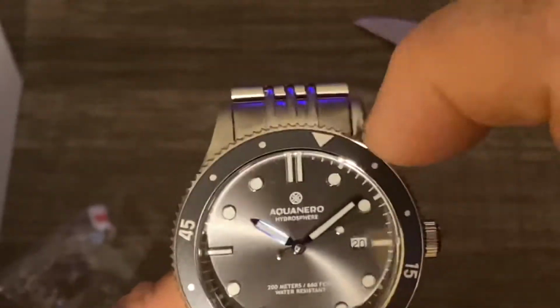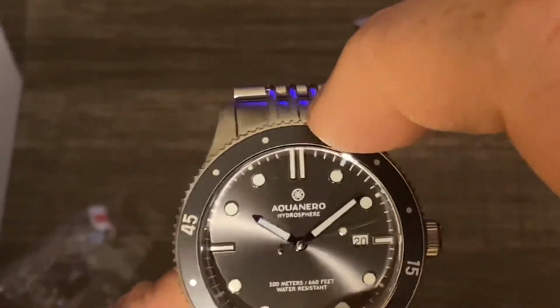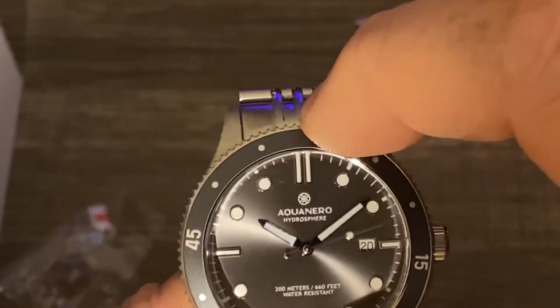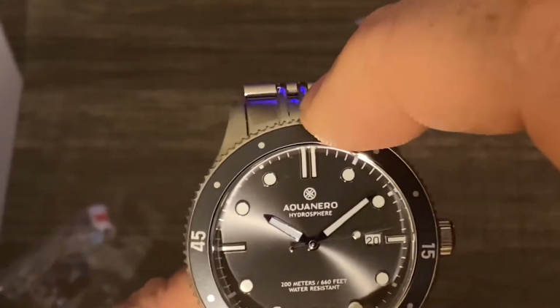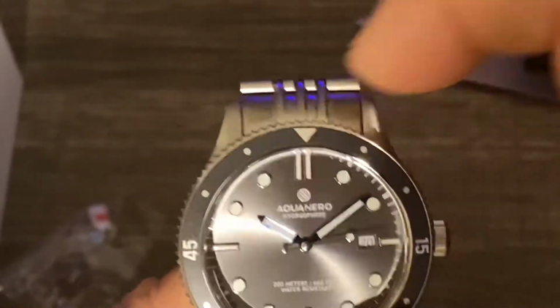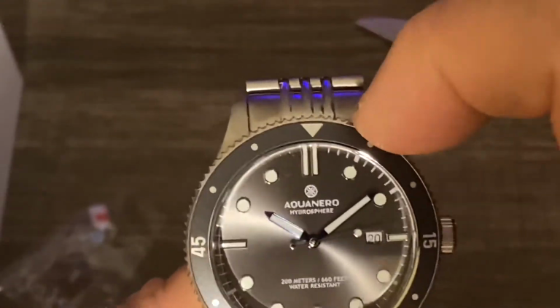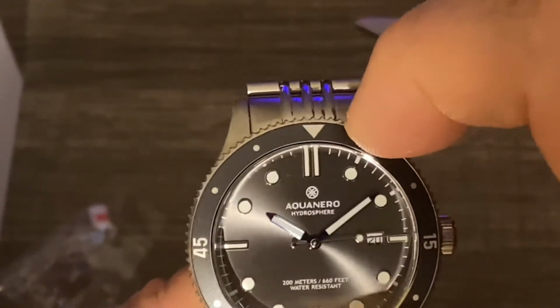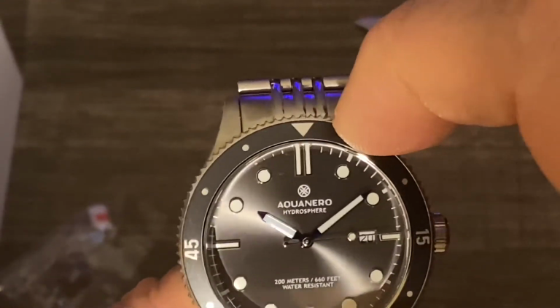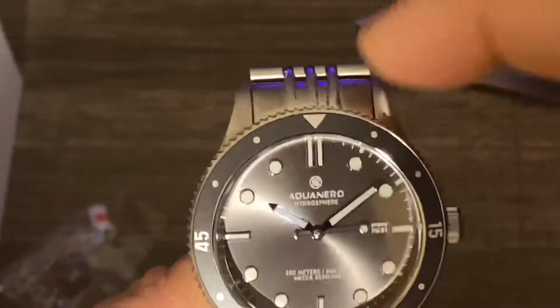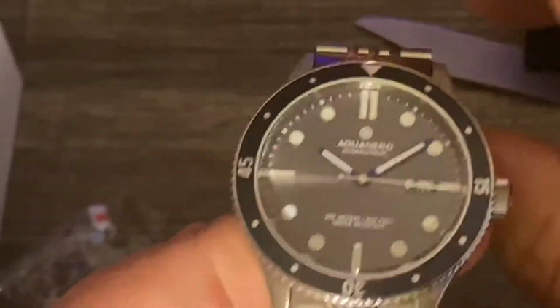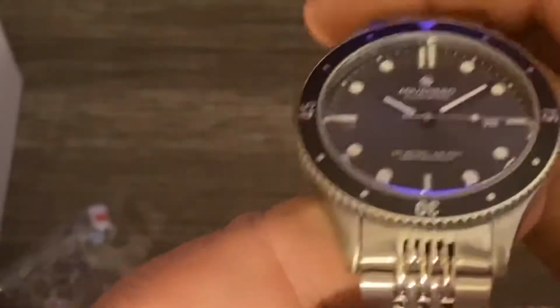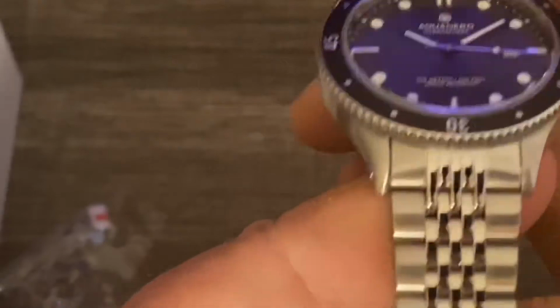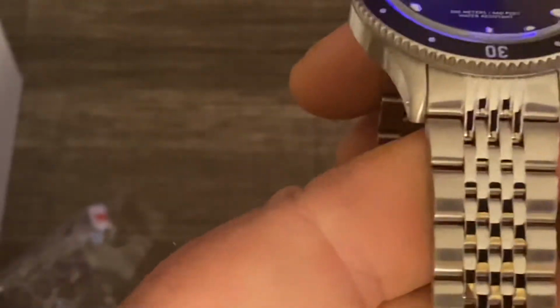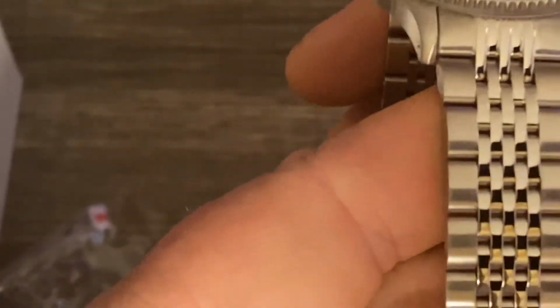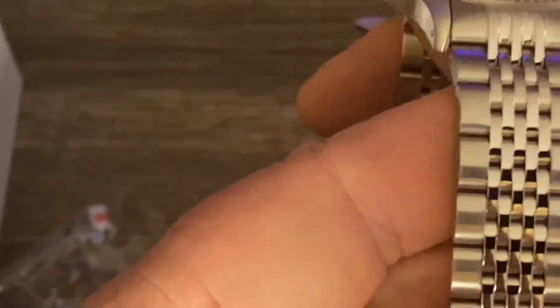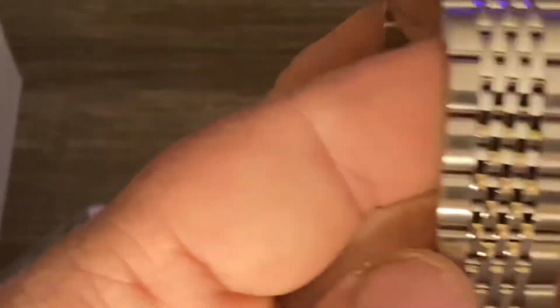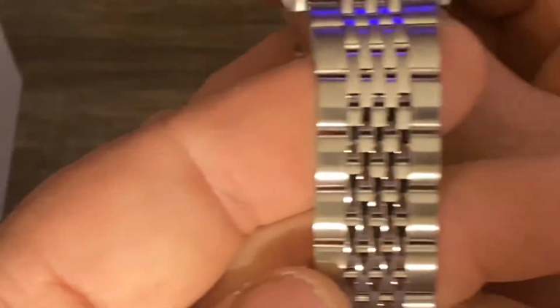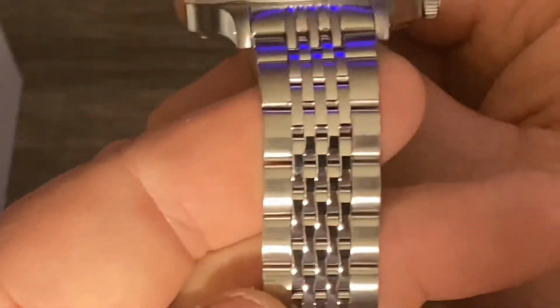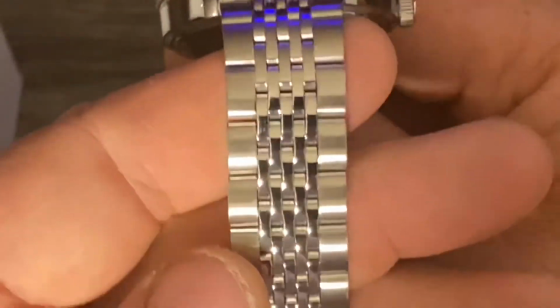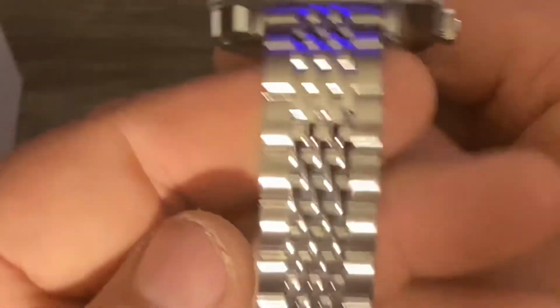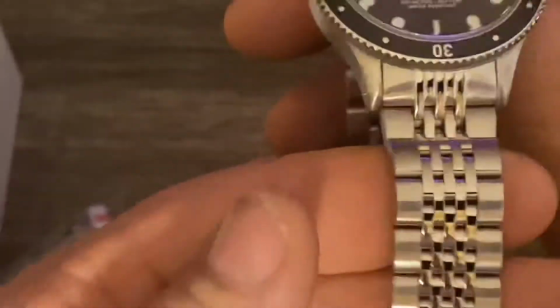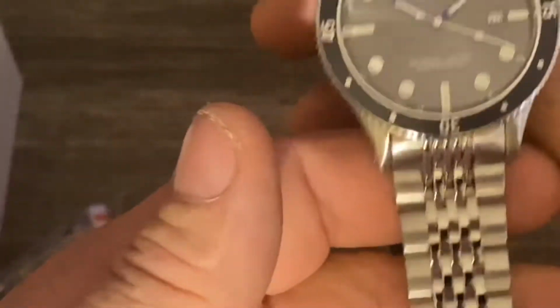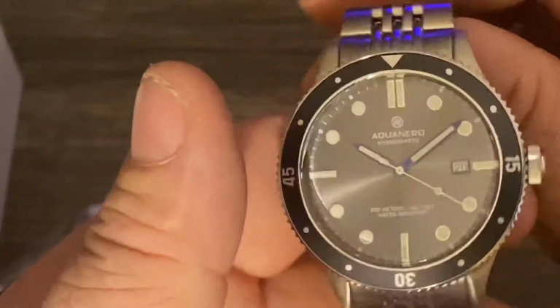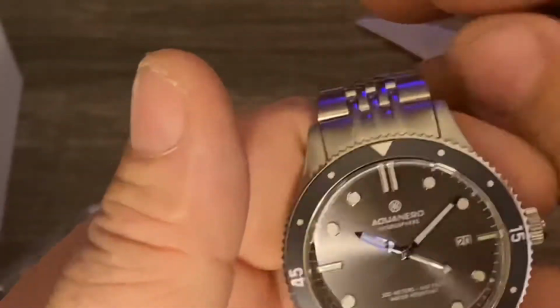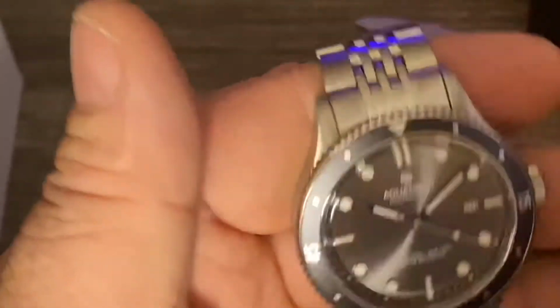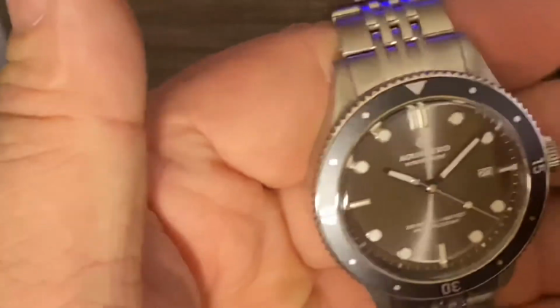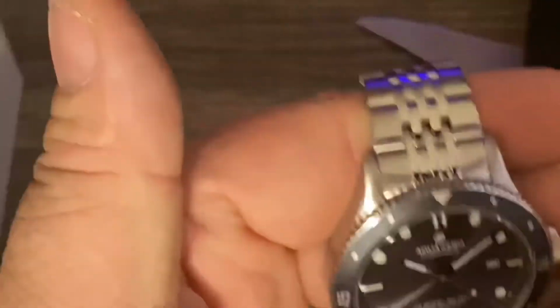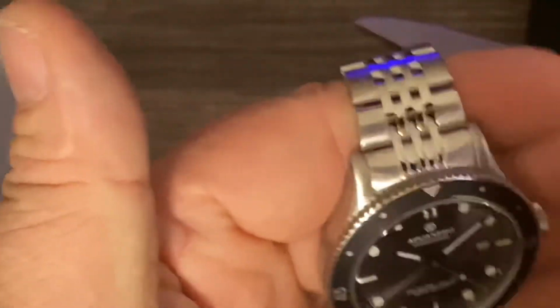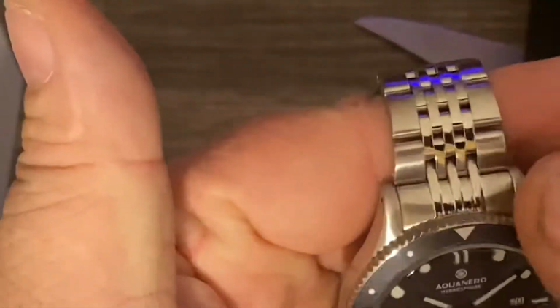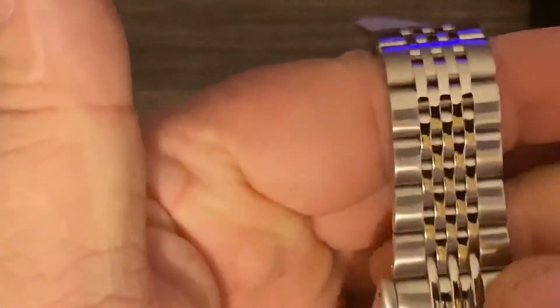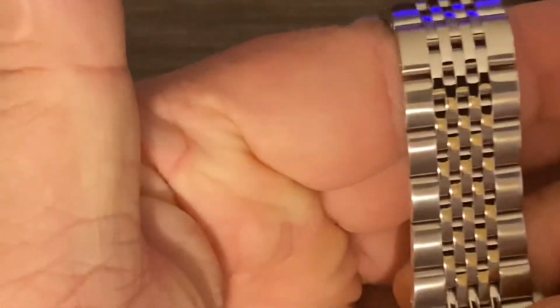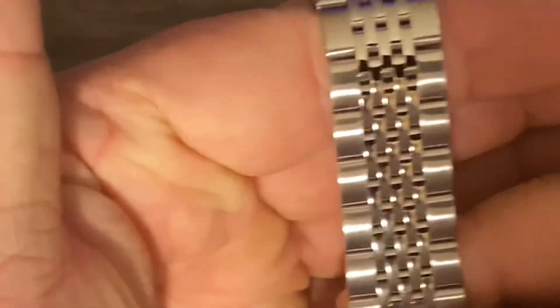Obviously as you can see it is on a stainless bracelet, which I actually really like. Of all the stainless bracelets I've got so far, I think this is probably my favorite.